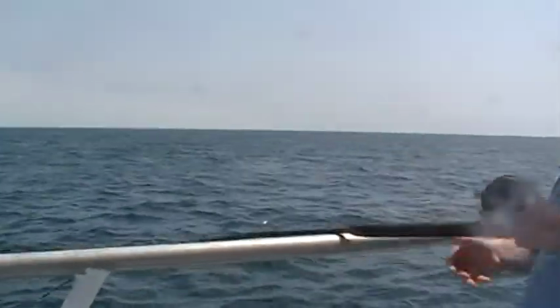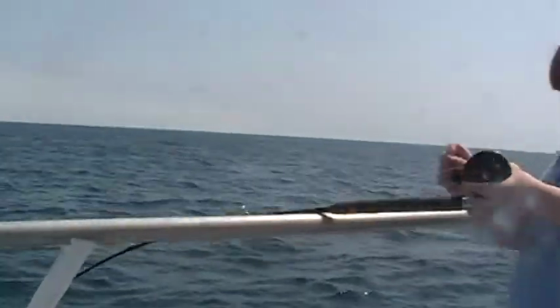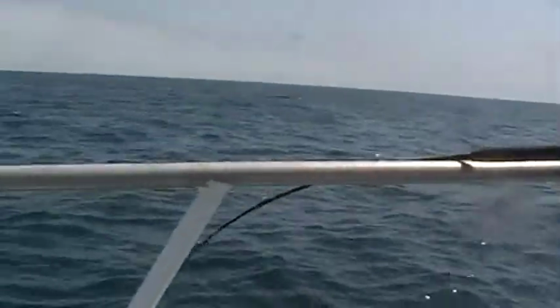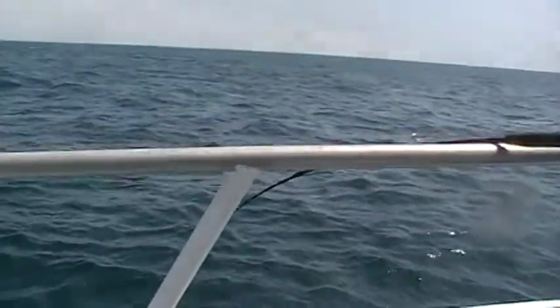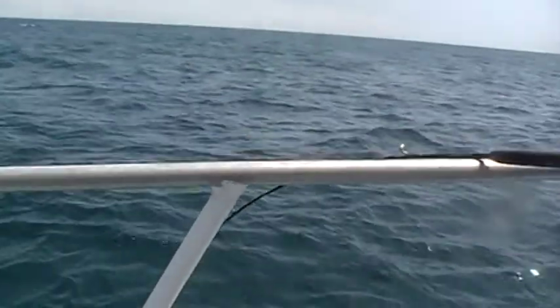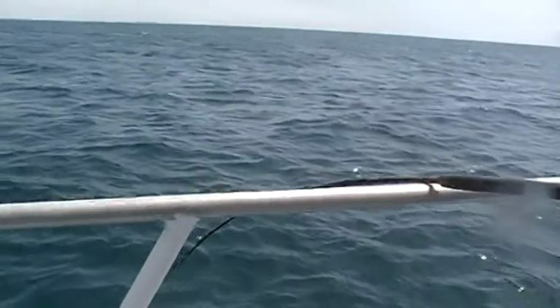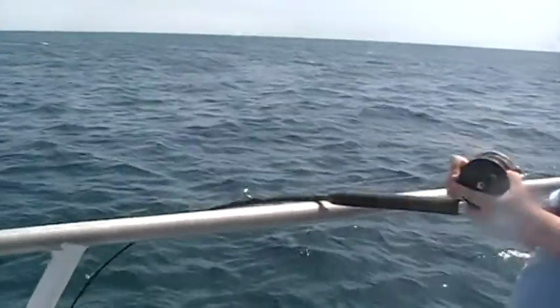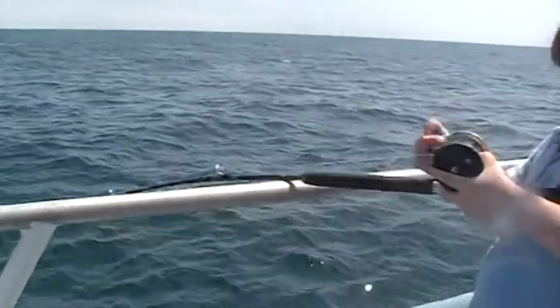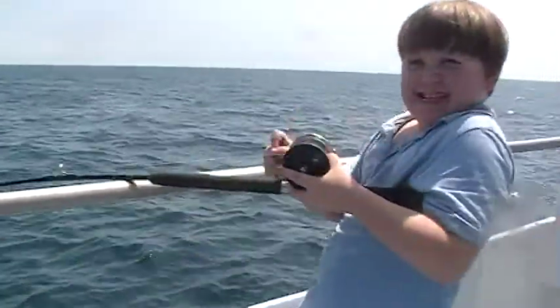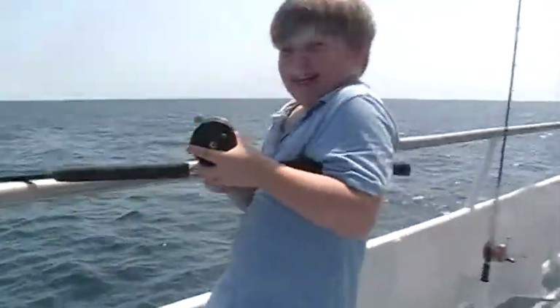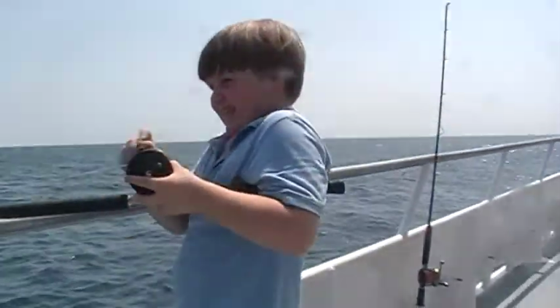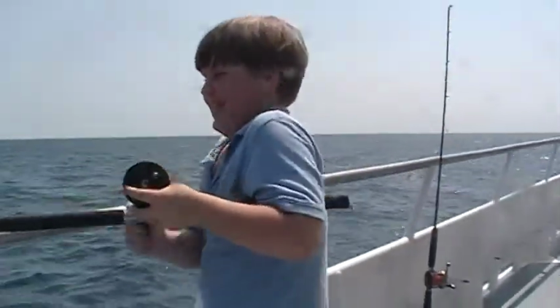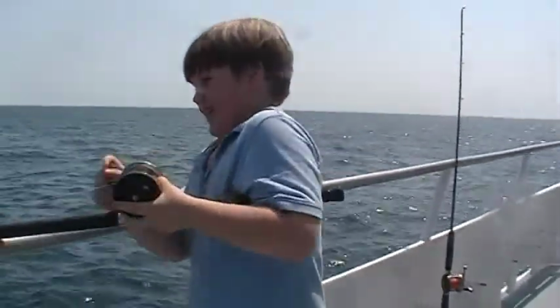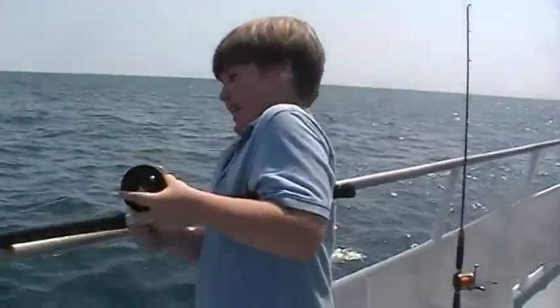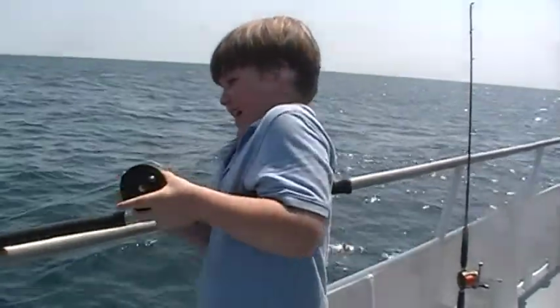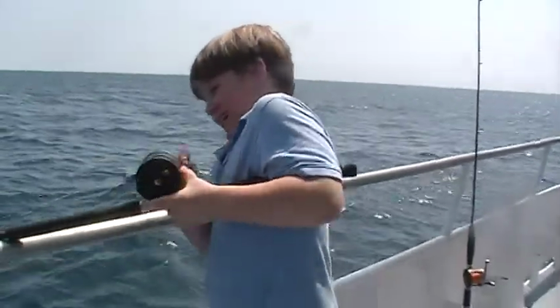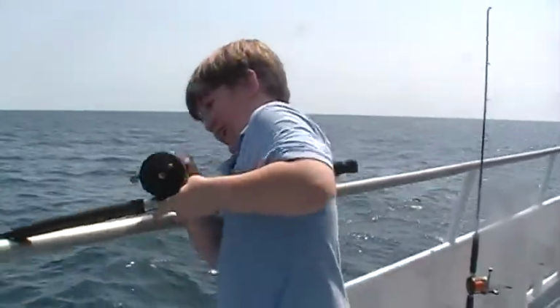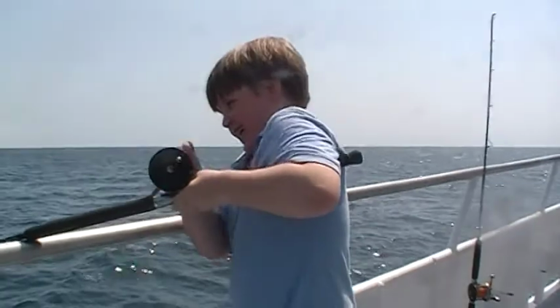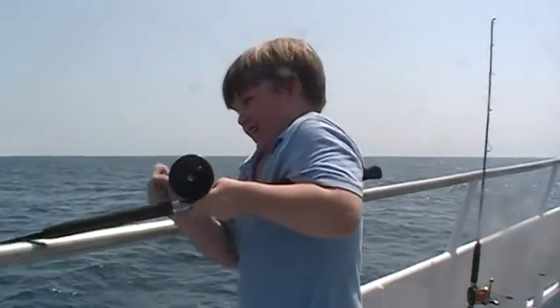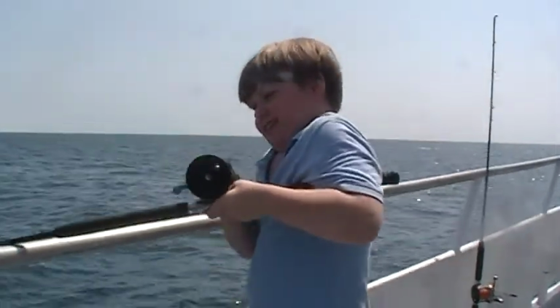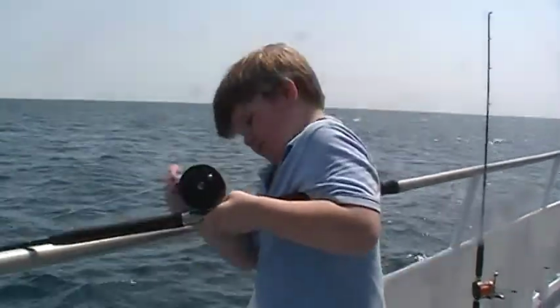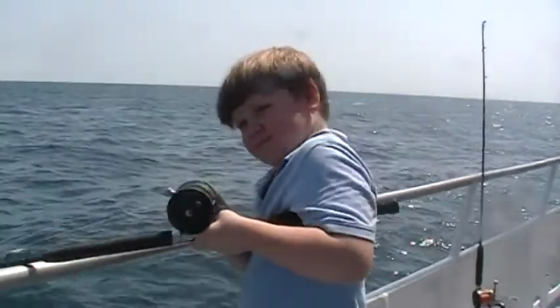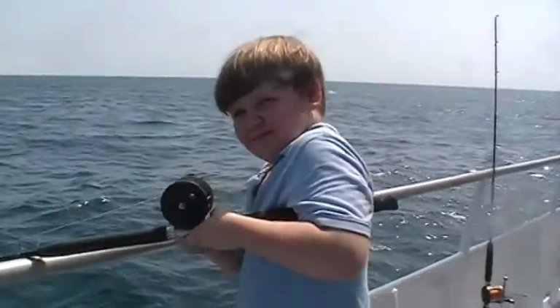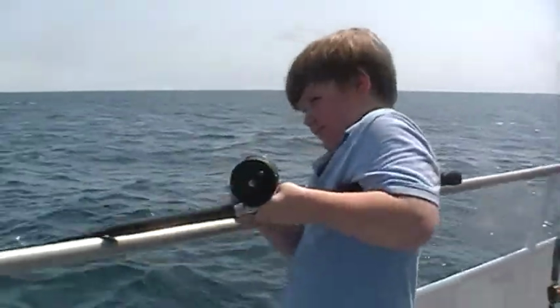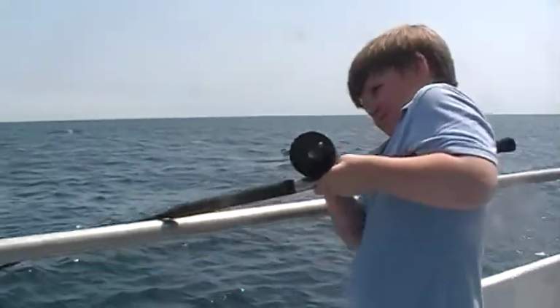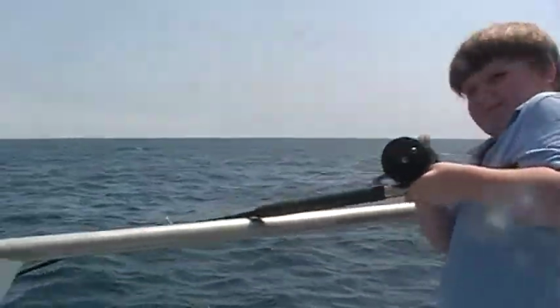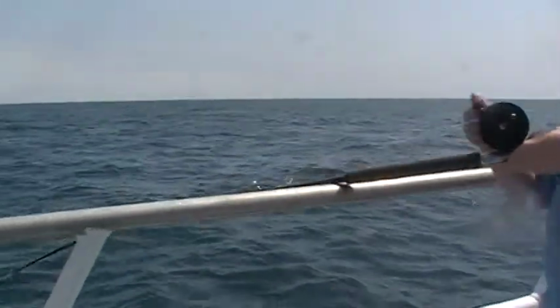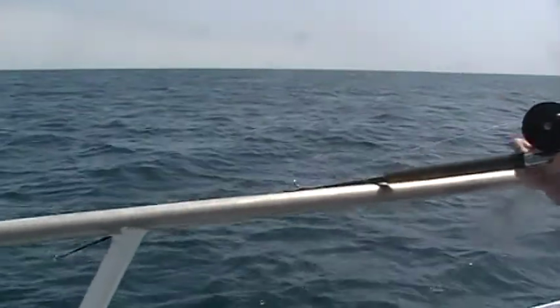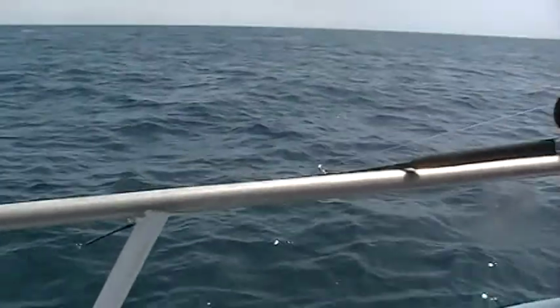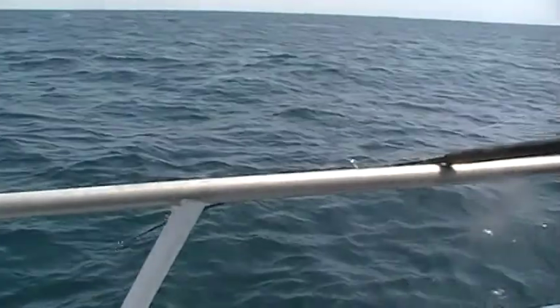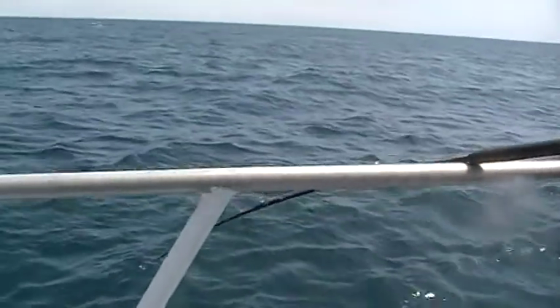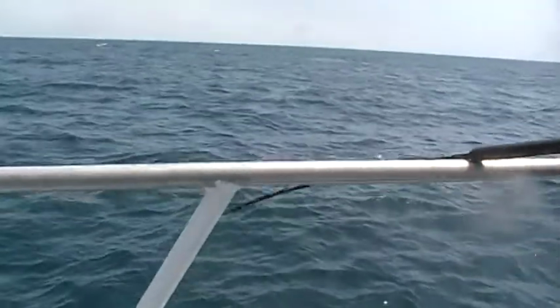Oh, there we go! Look at this! That was a good fish. I think he may have got off on him, but that was a really, really good fish he had right there.